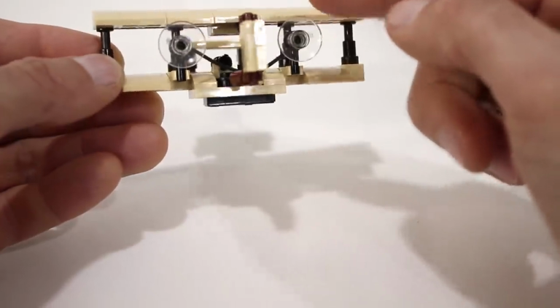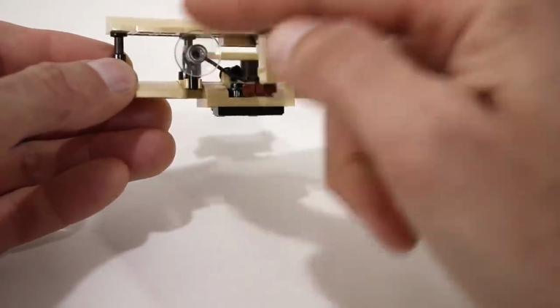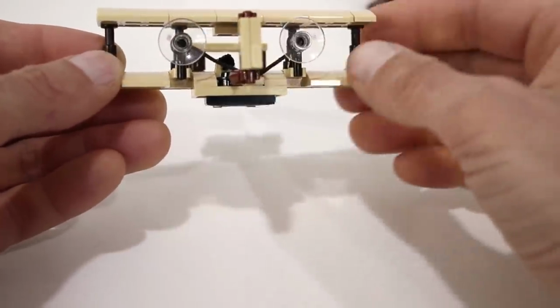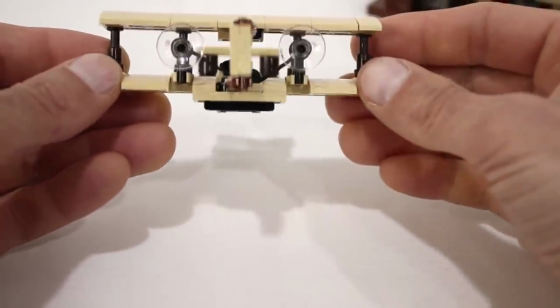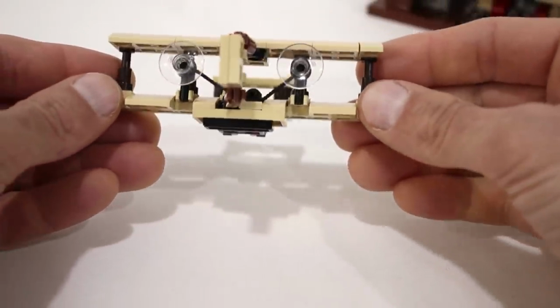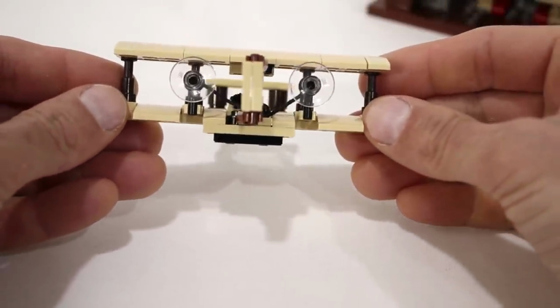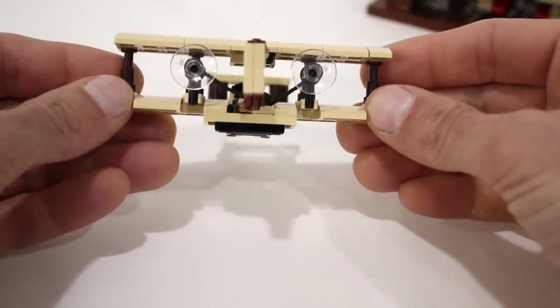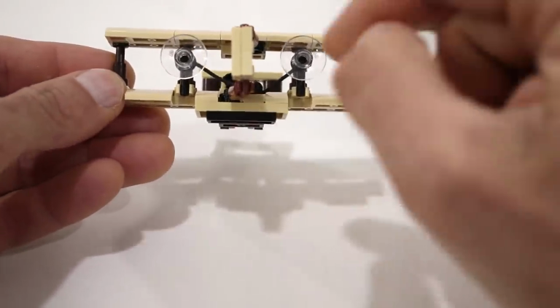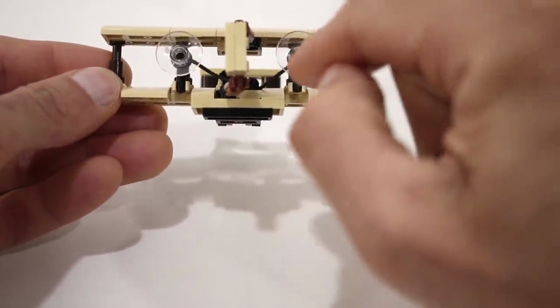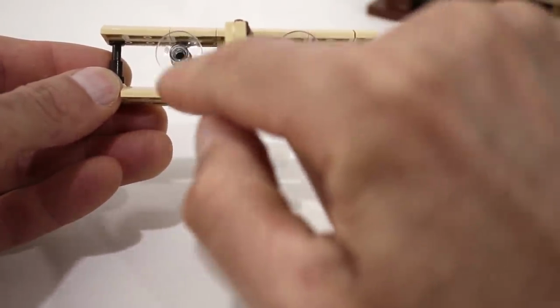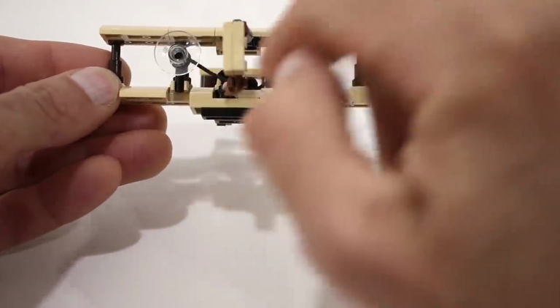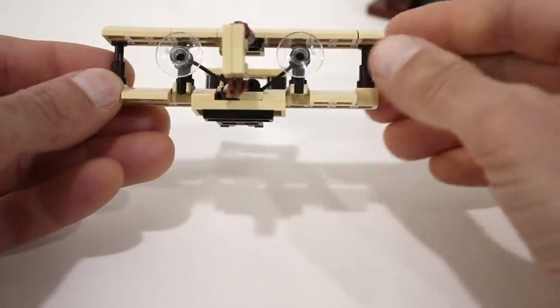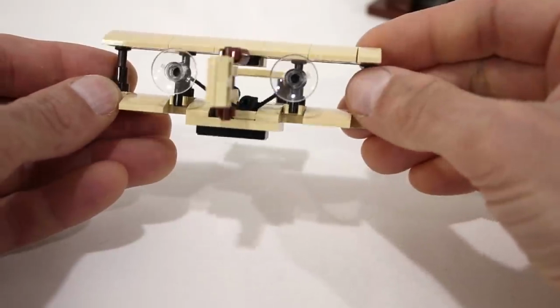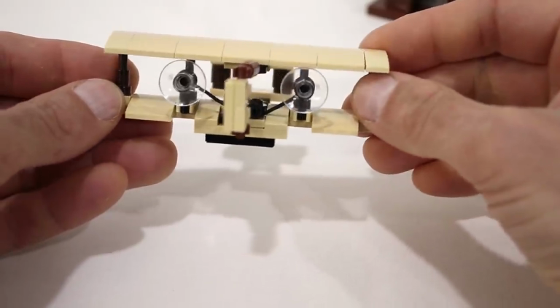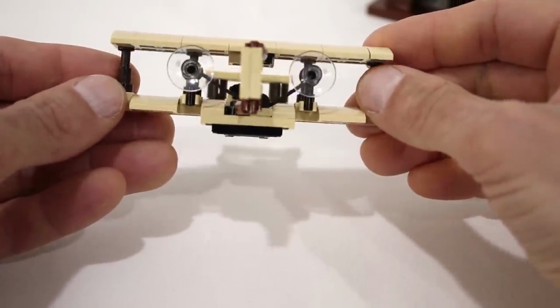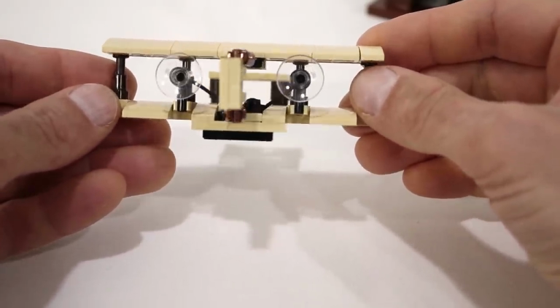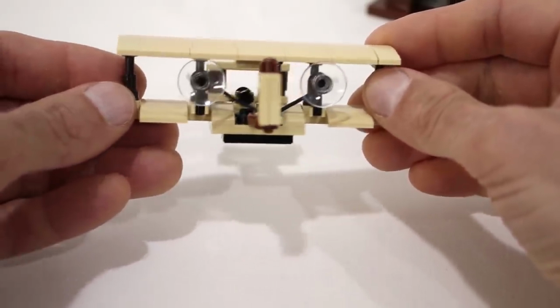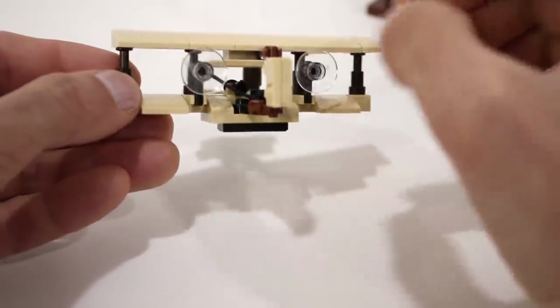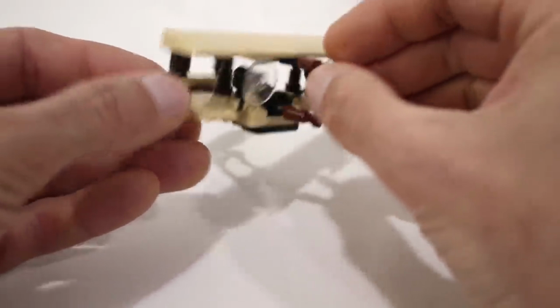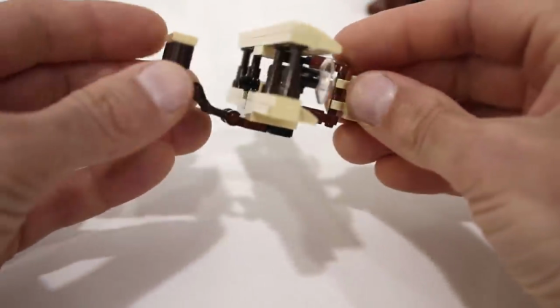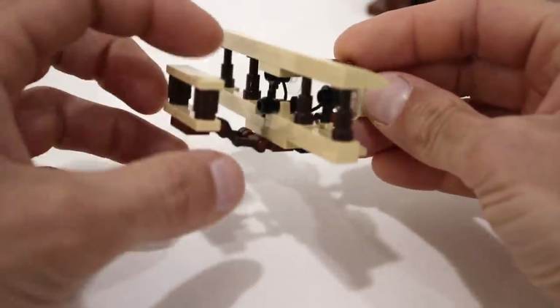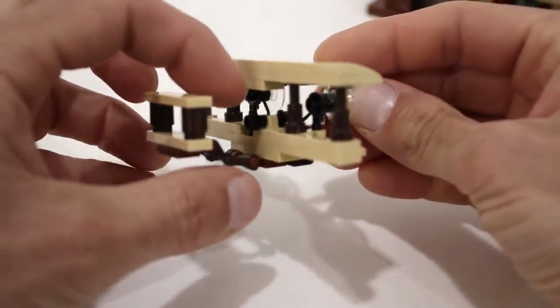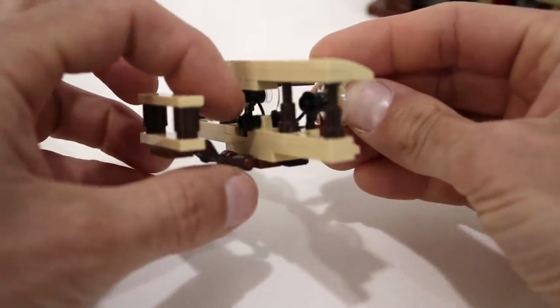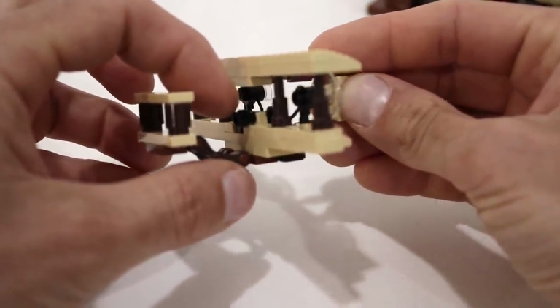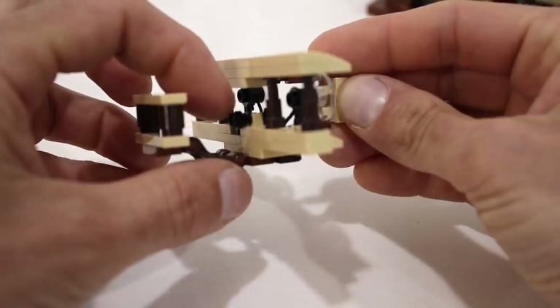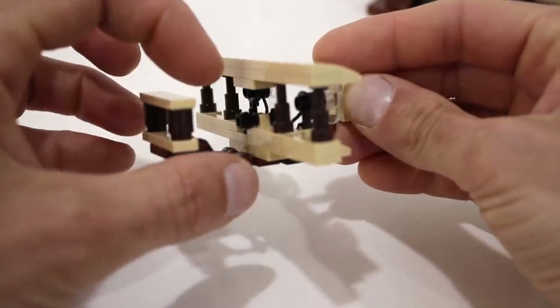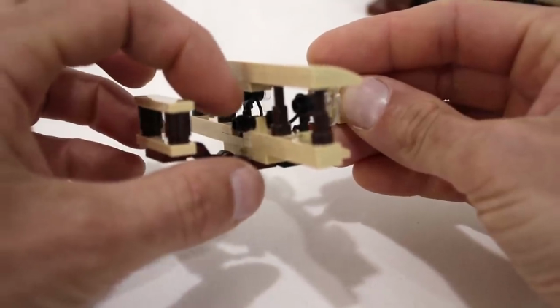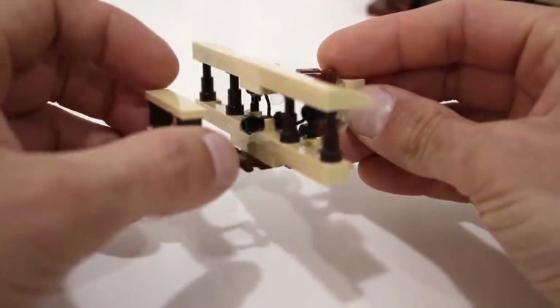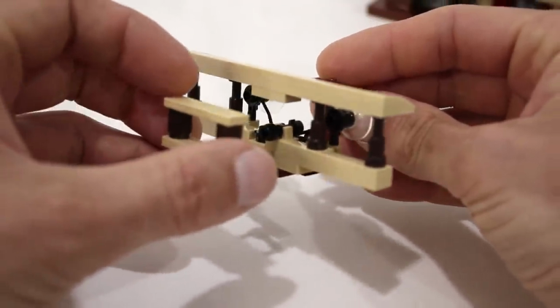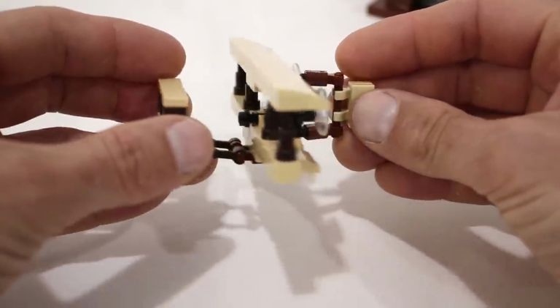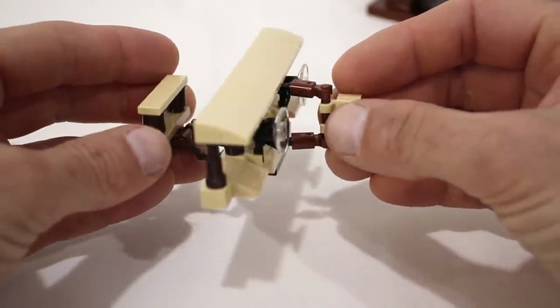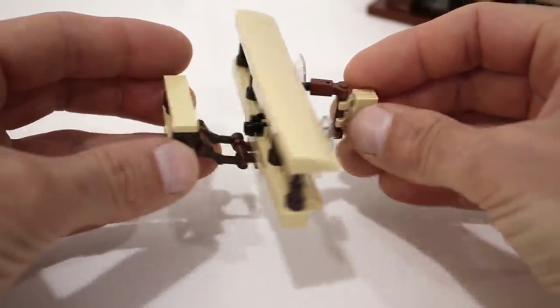I have the propellers and I'm even using a string to represent the chain connecting them. I also have a little black lightsaber hilt here to represent Orville lying on the bottom wing.